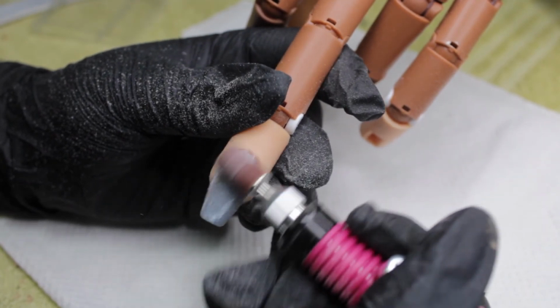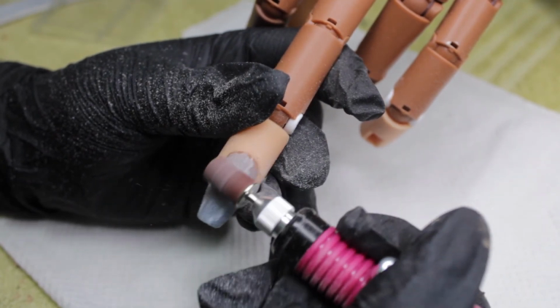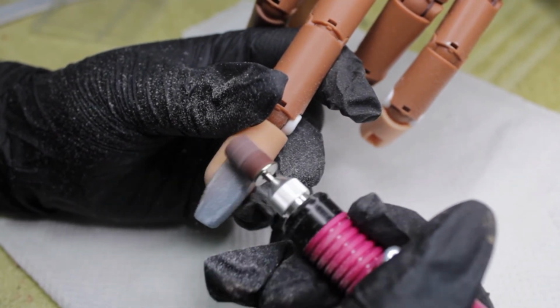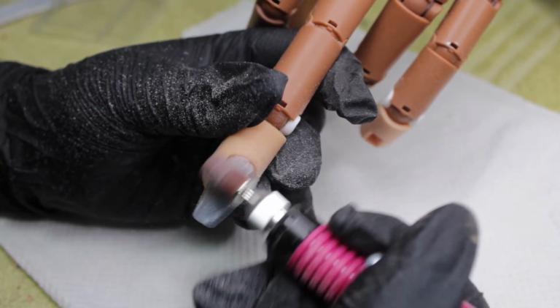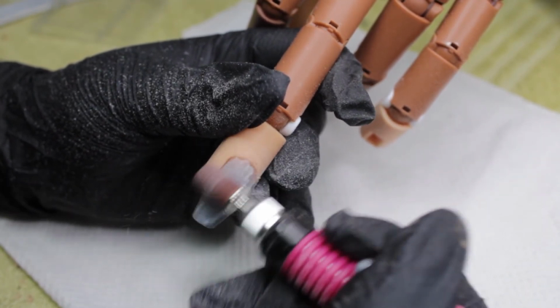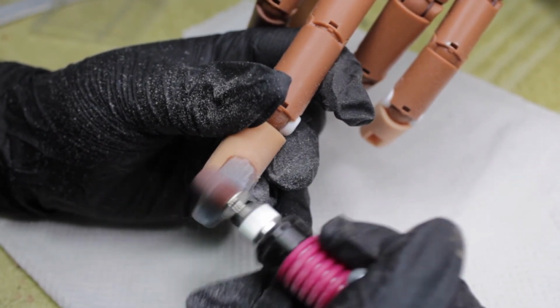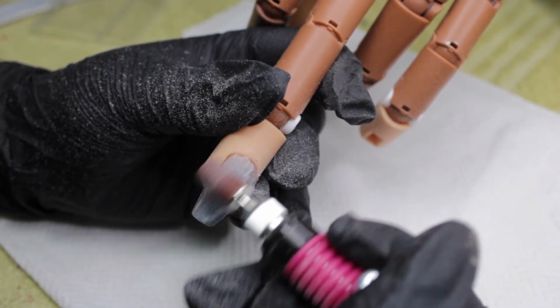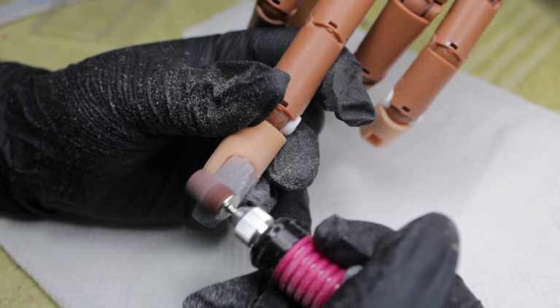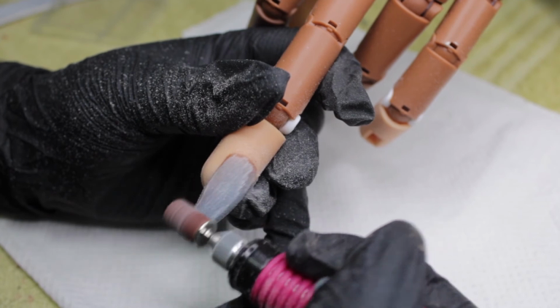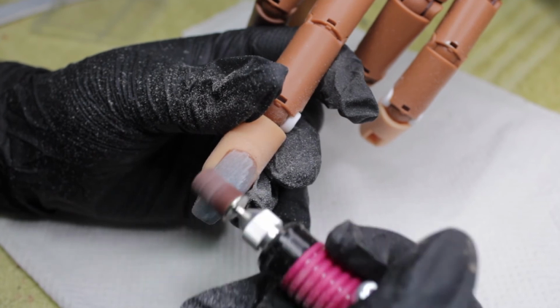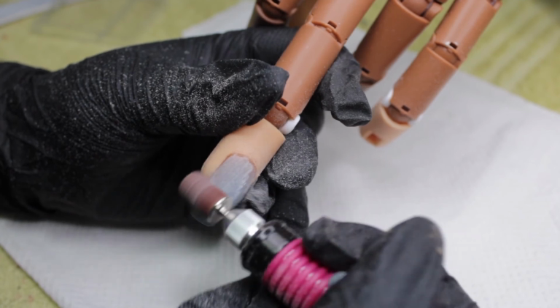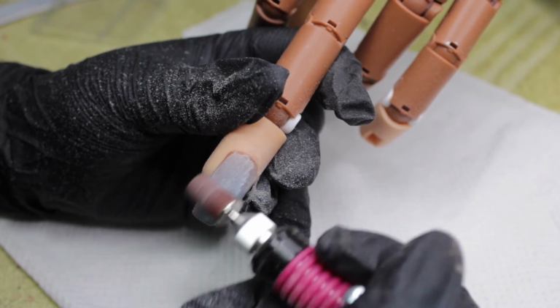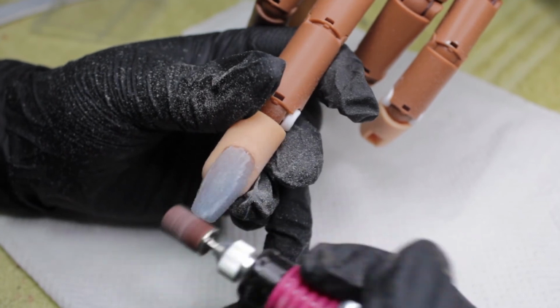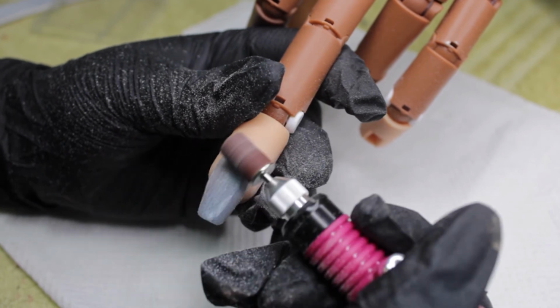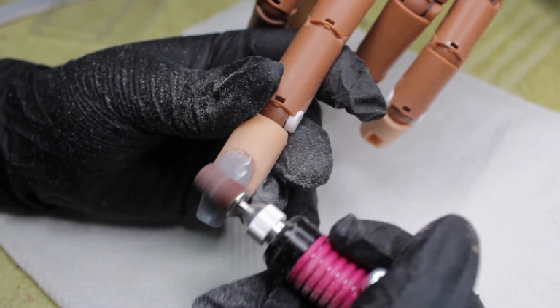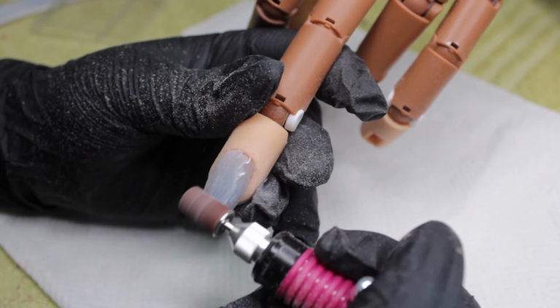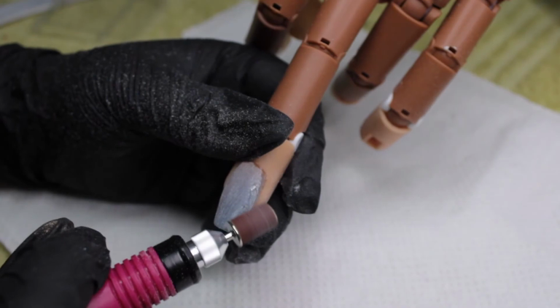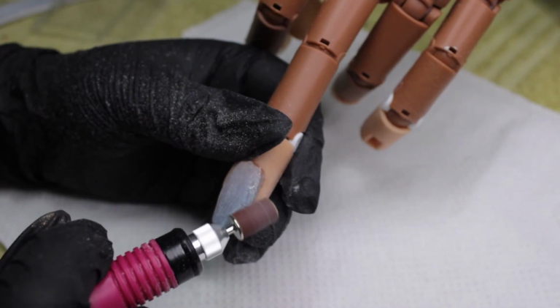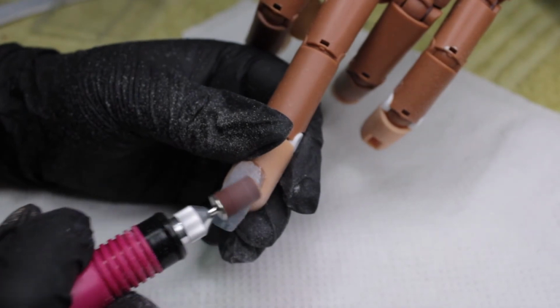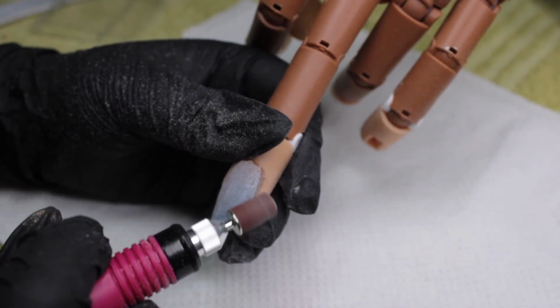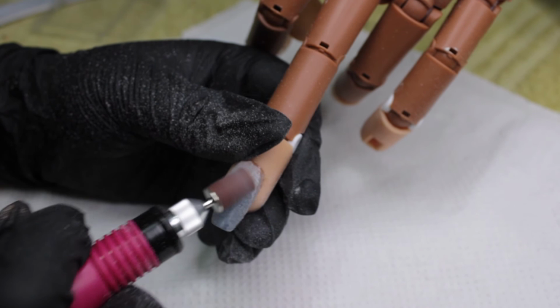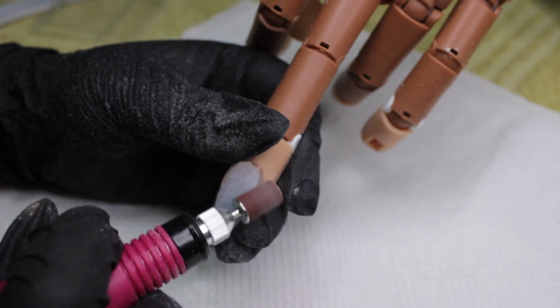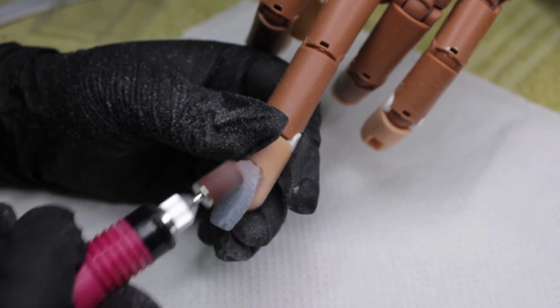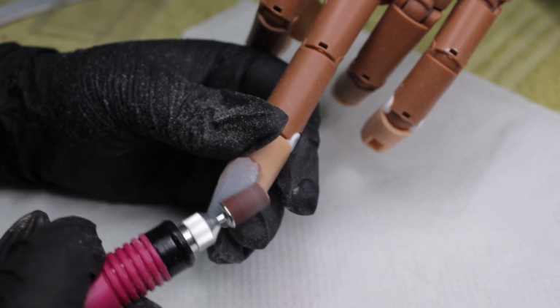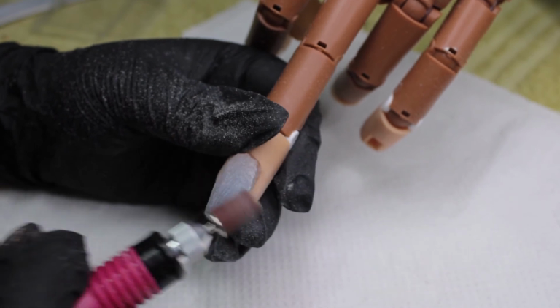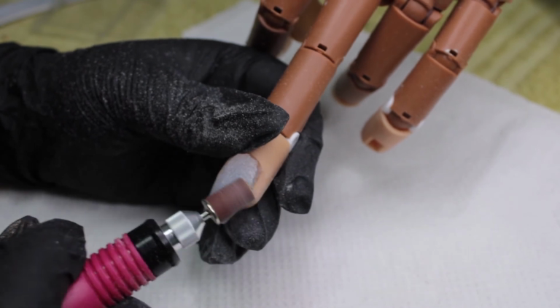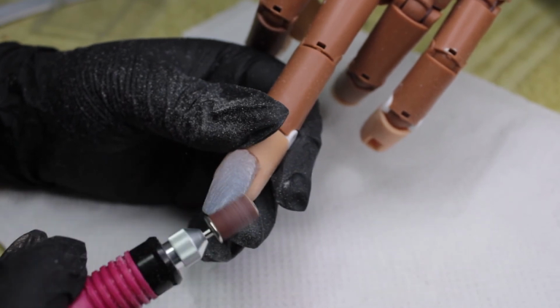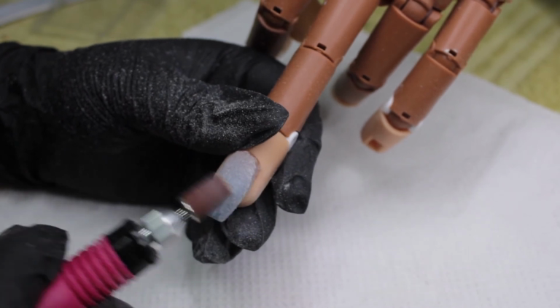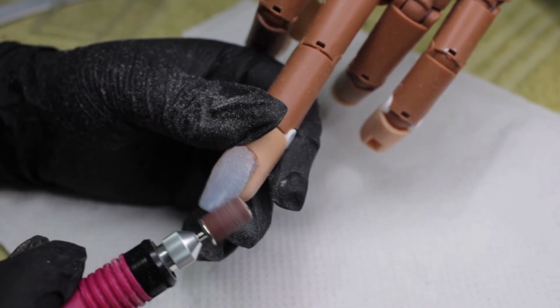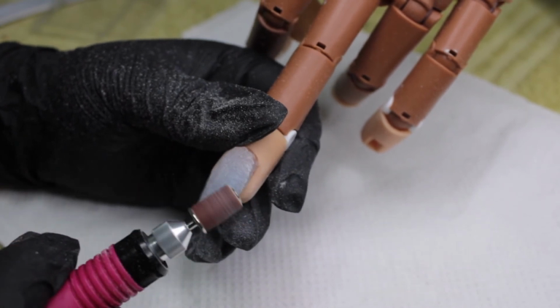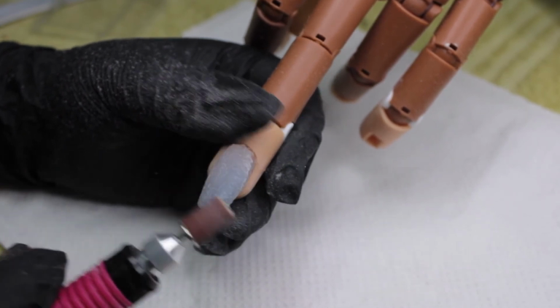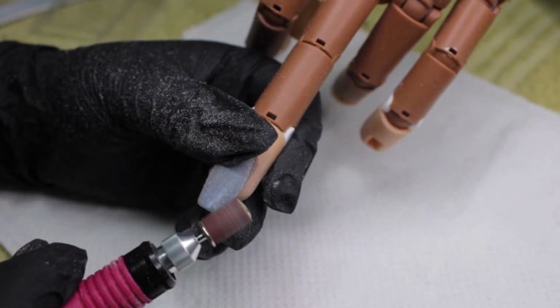So while it removes gel polish really well, would I recommend this? Not really, because it's not recommended to remove gel polish with an e-file in general — you can damage your nails very easily.